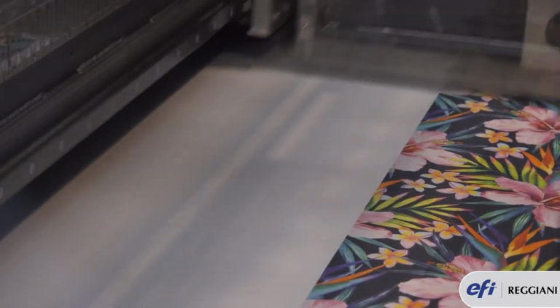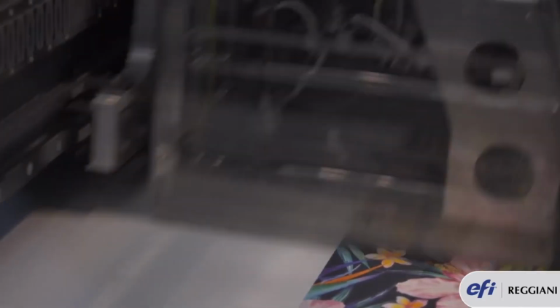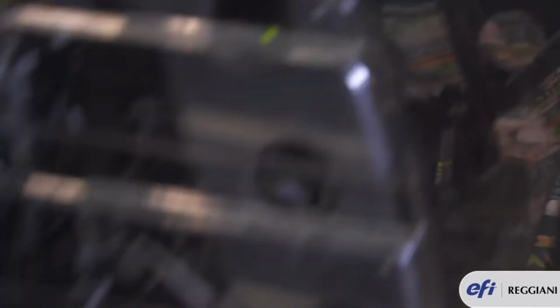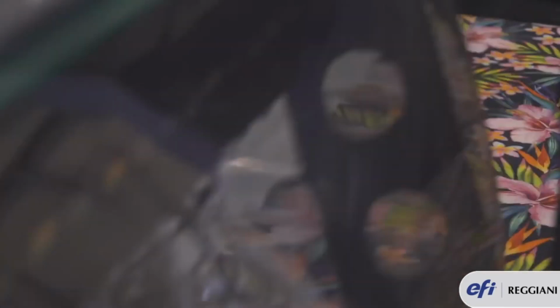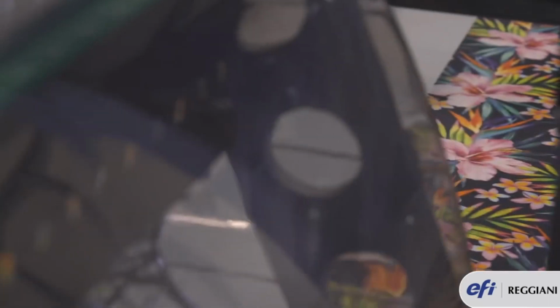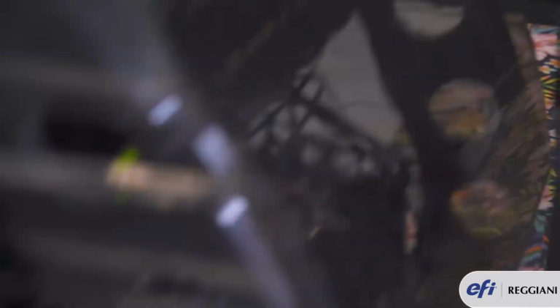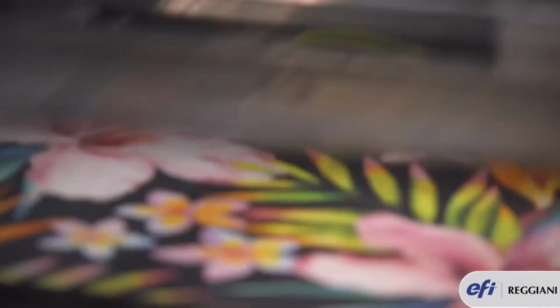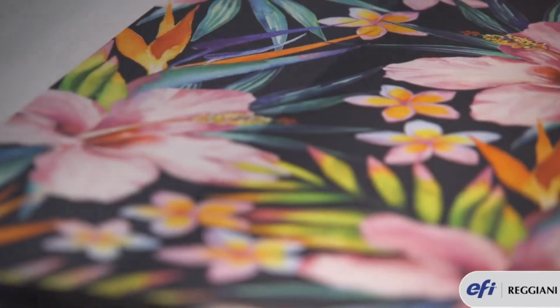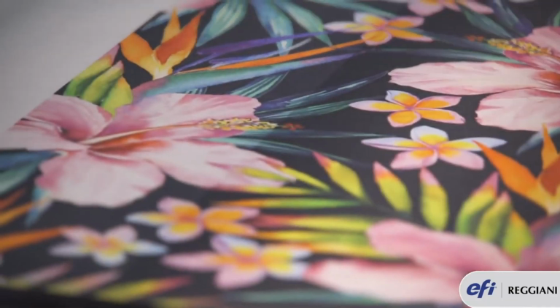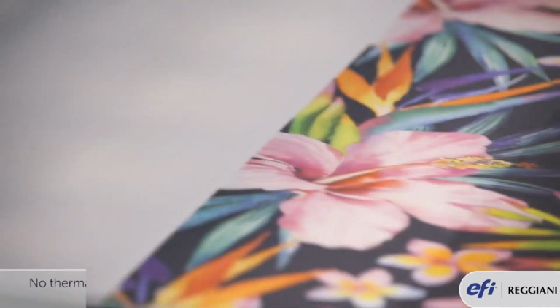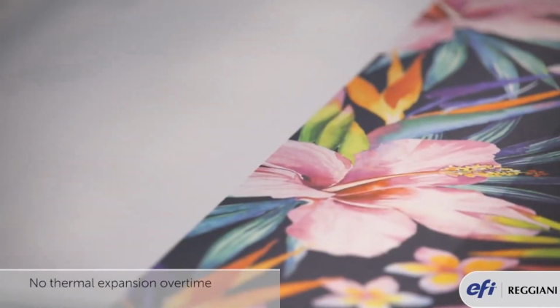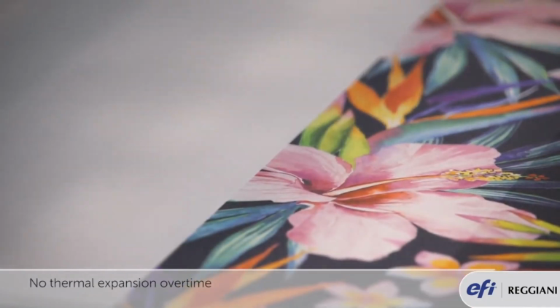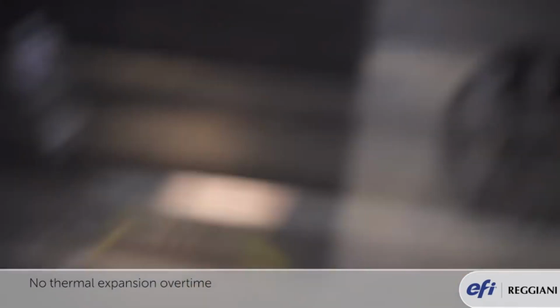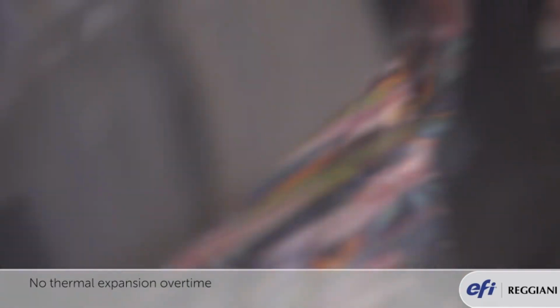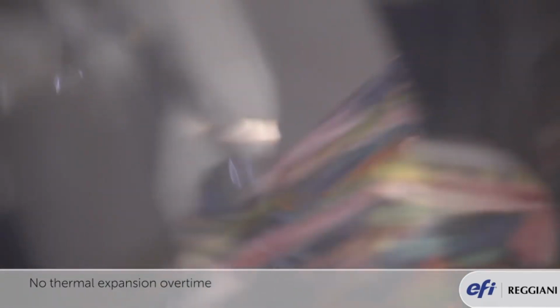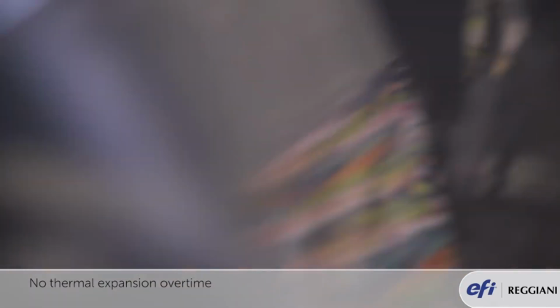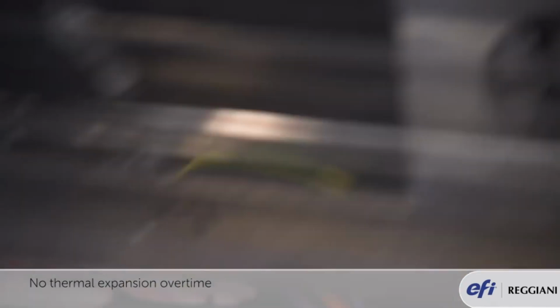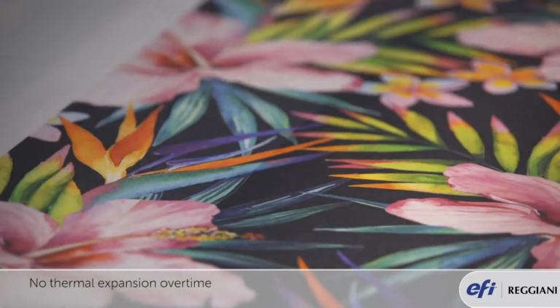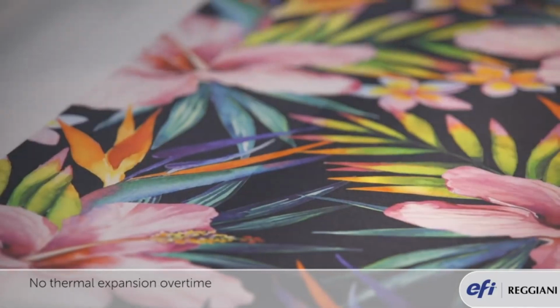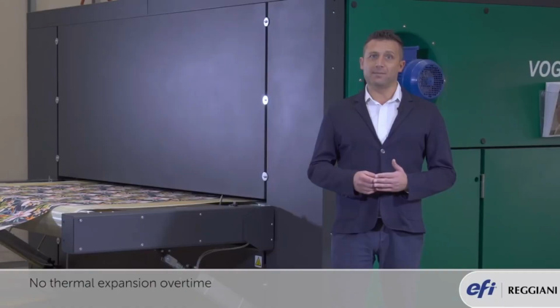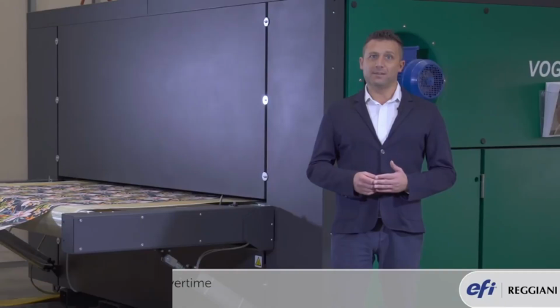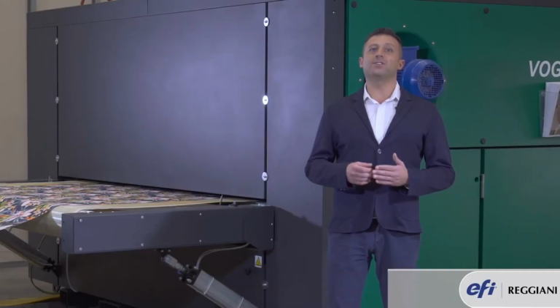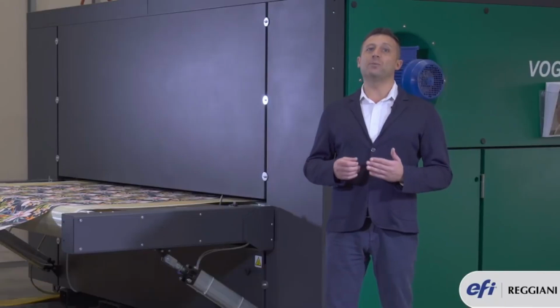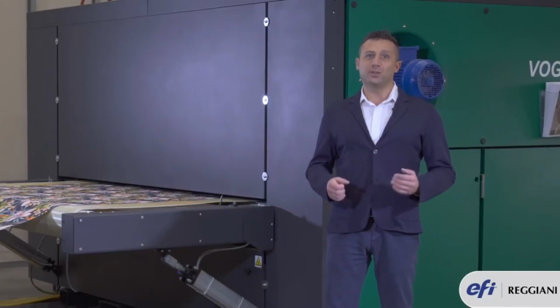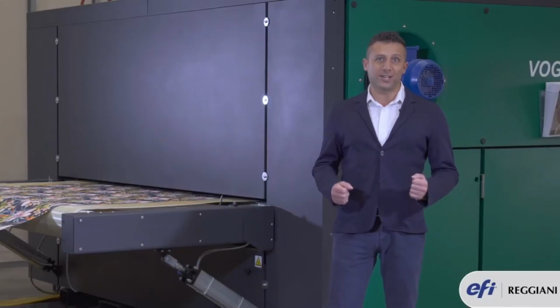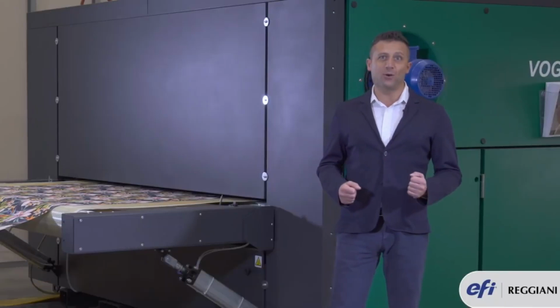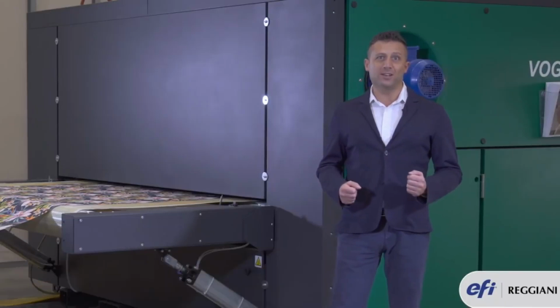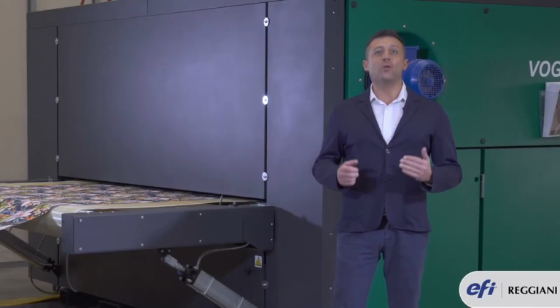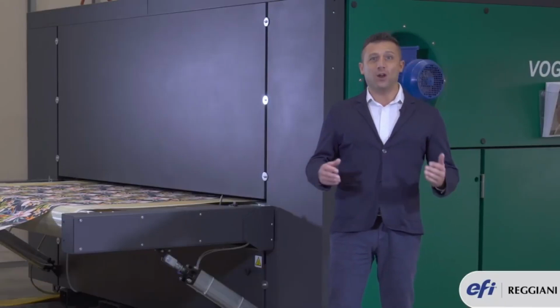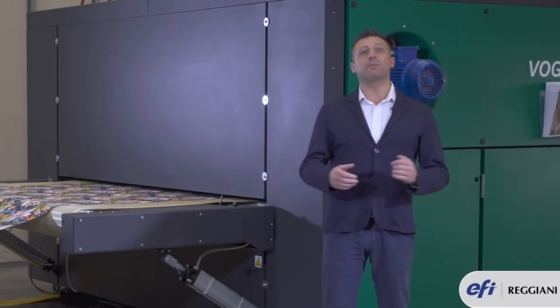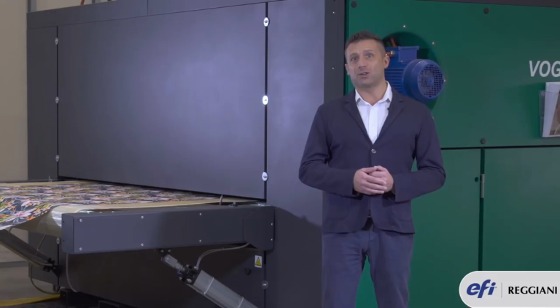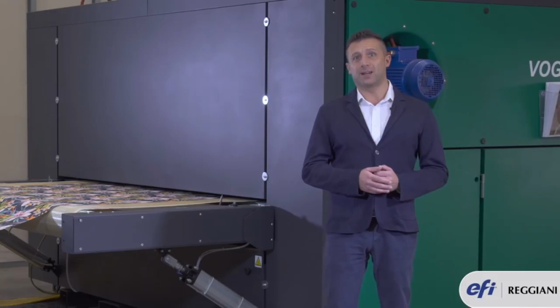The beam and the linear guides are made from the same material. This means that there is no thermal expansion over time. The machine will print with the same quality over a longer period of time.